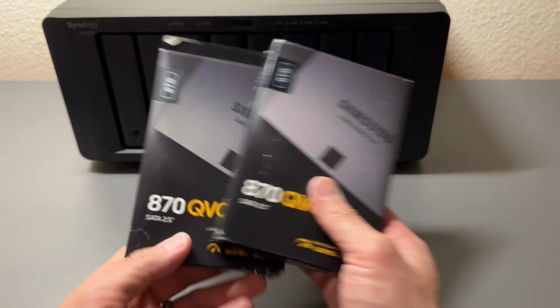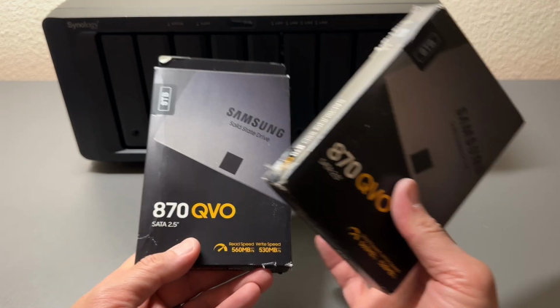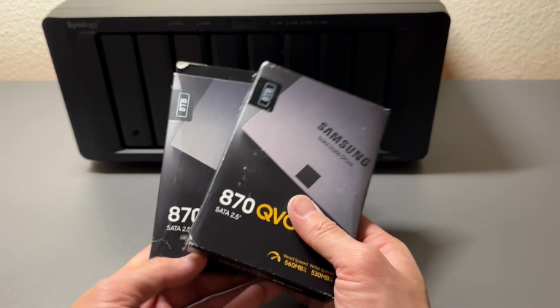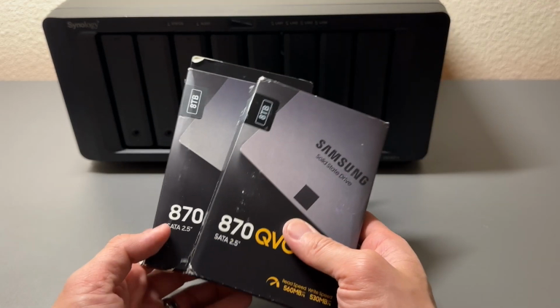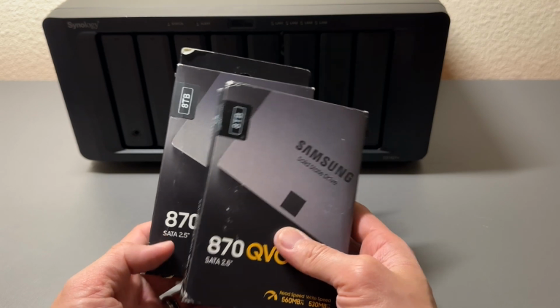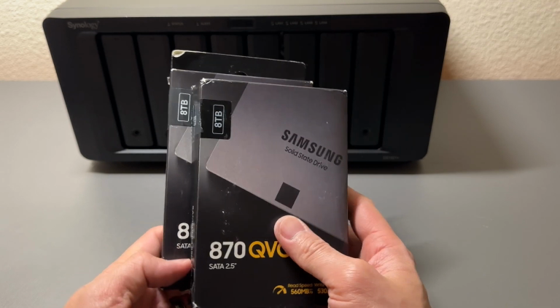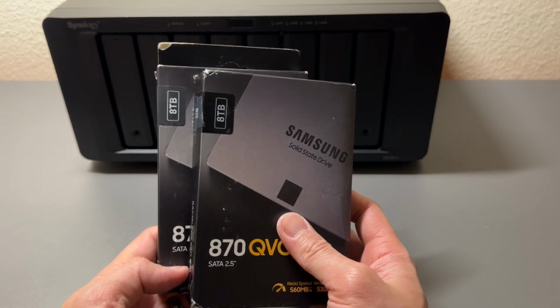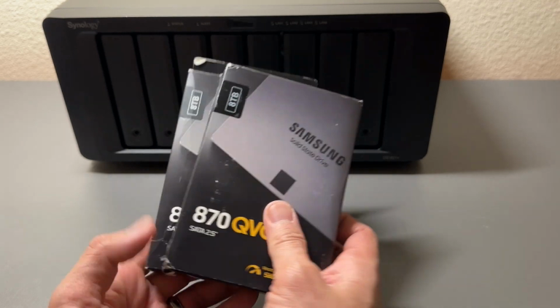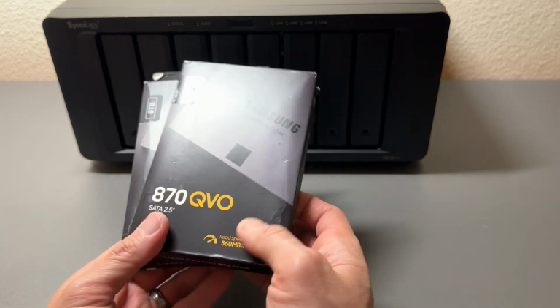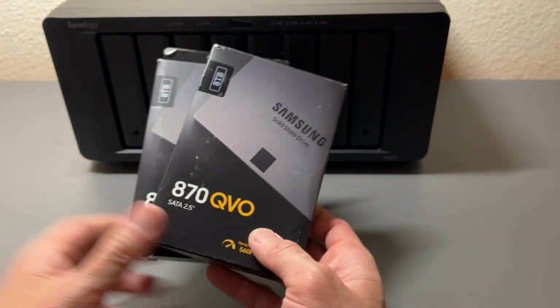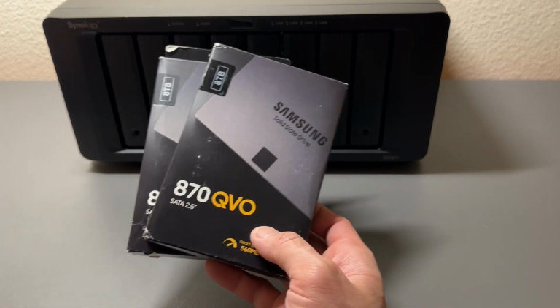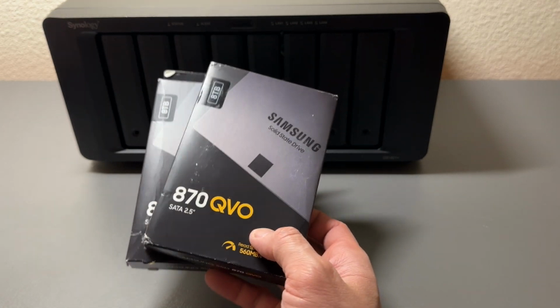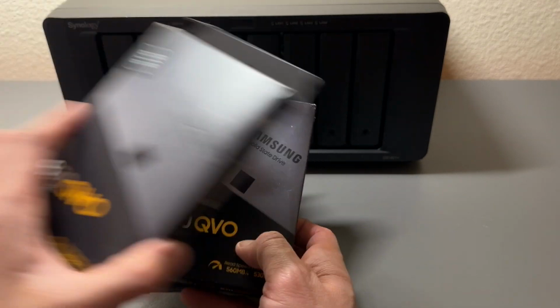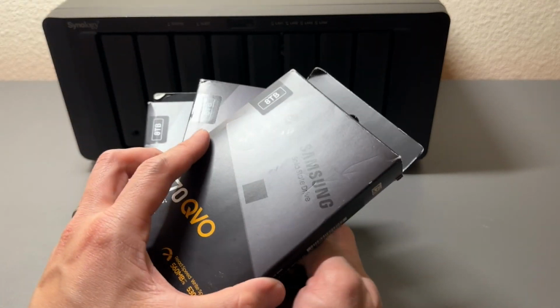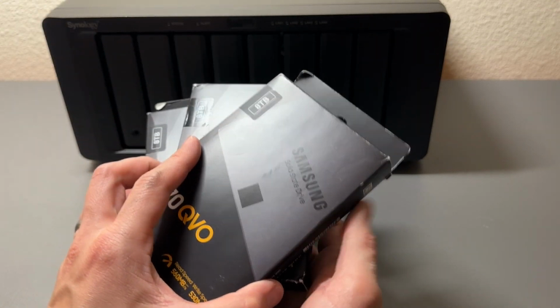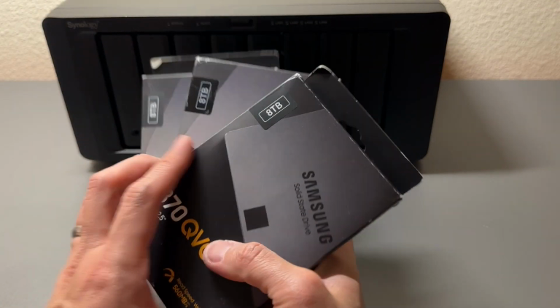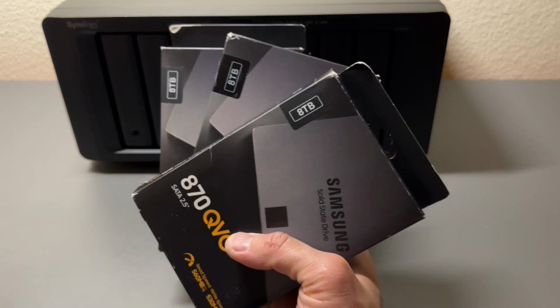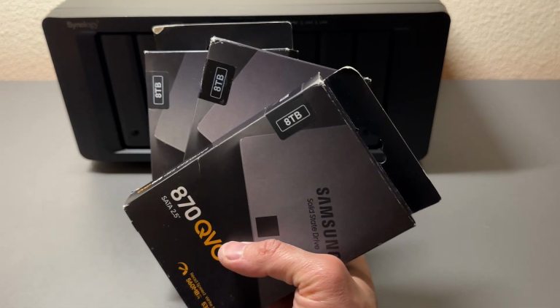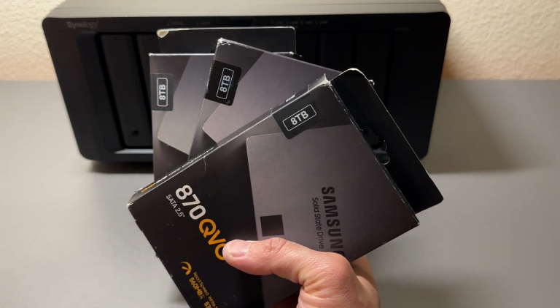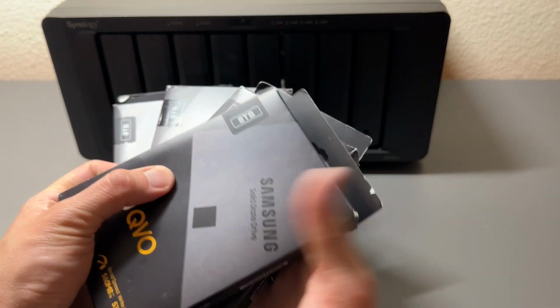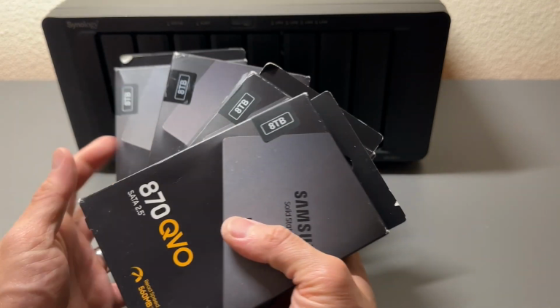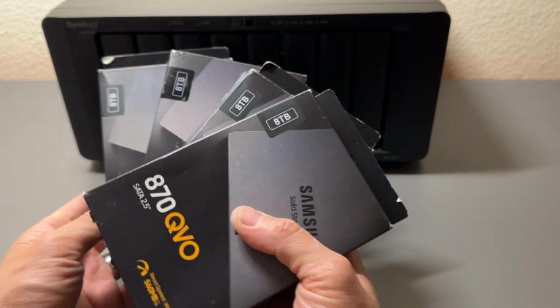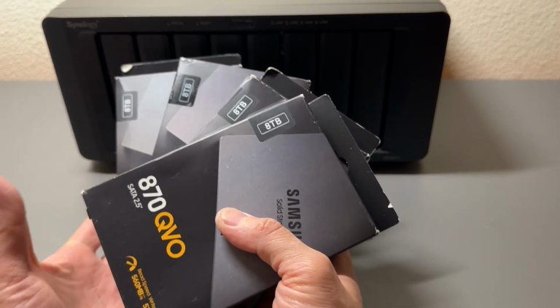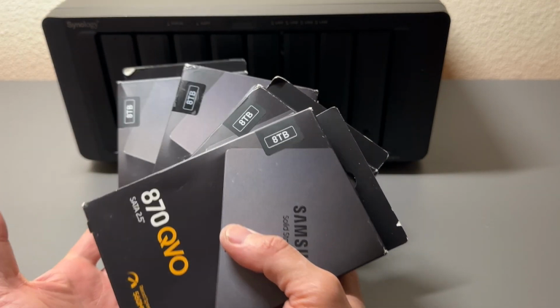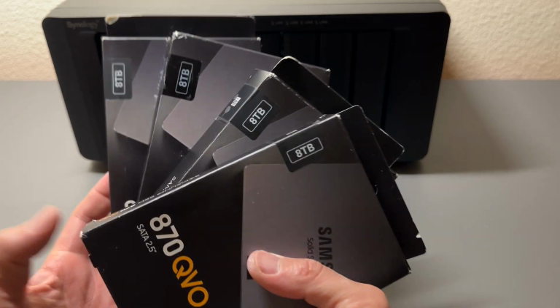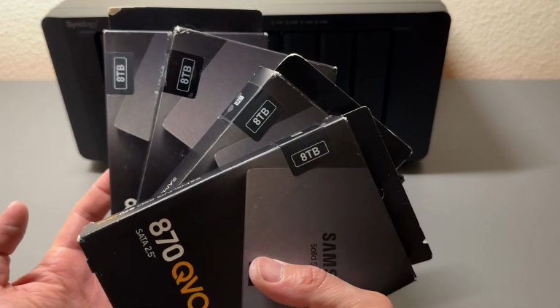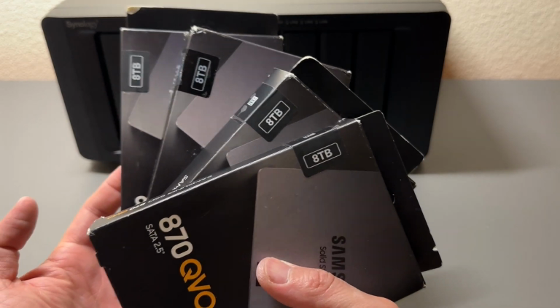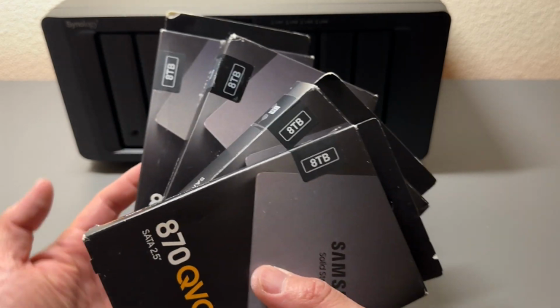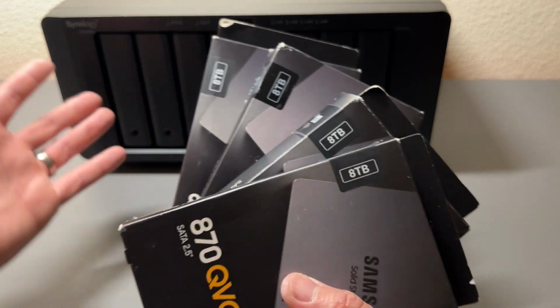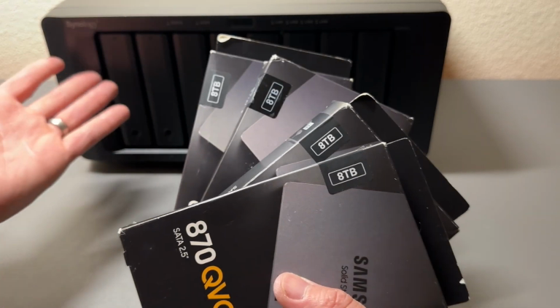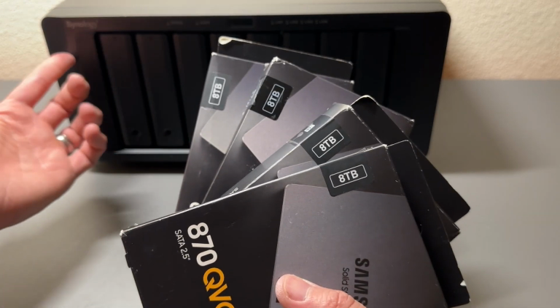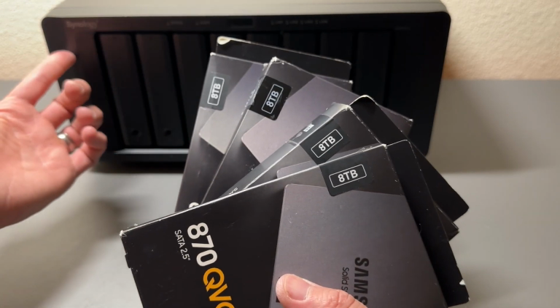Our installation is complete. We have installed eight of these solid-state drives from Samsung into our Synology.